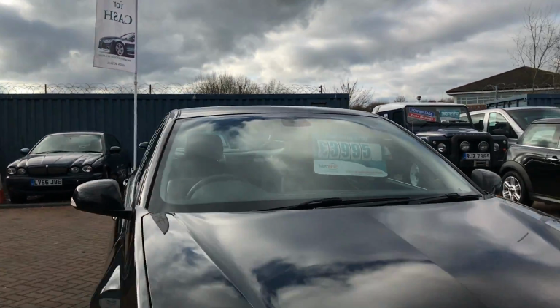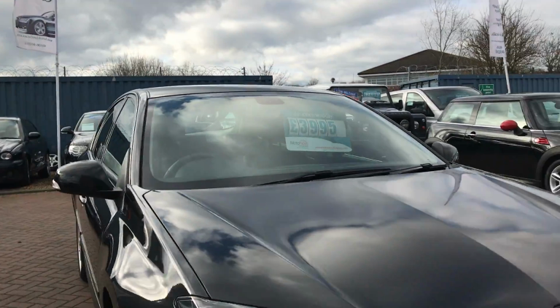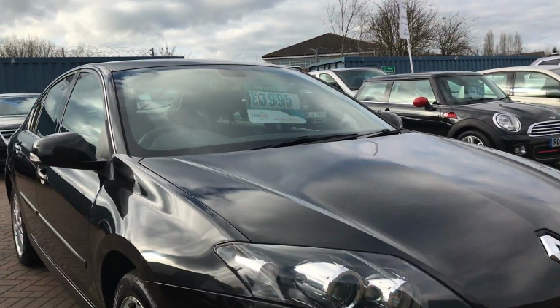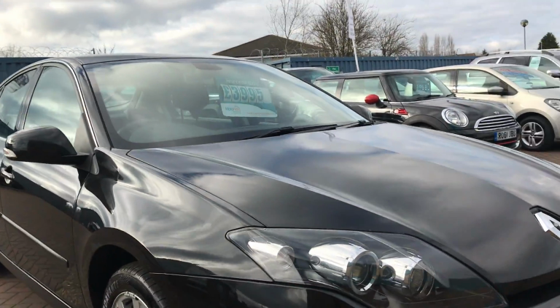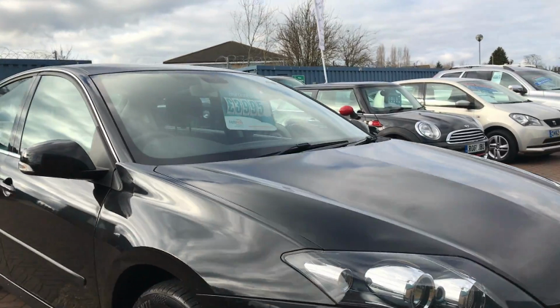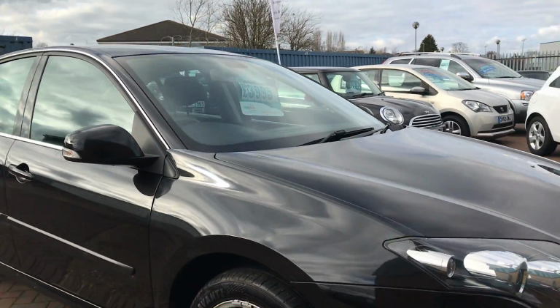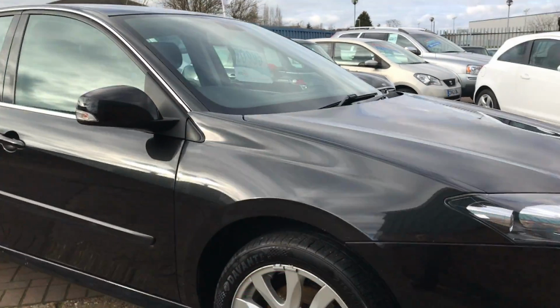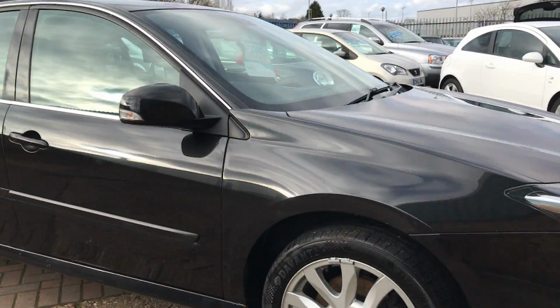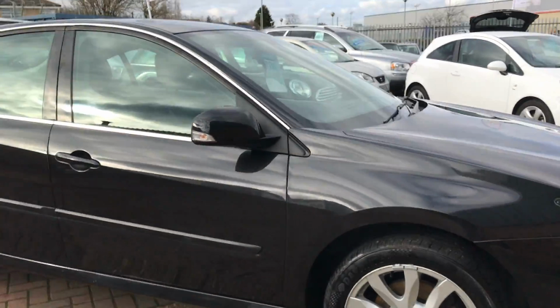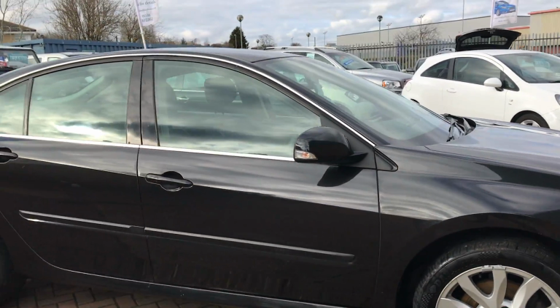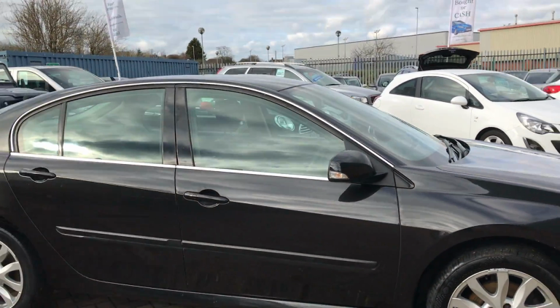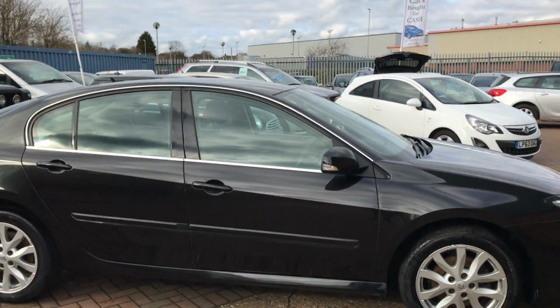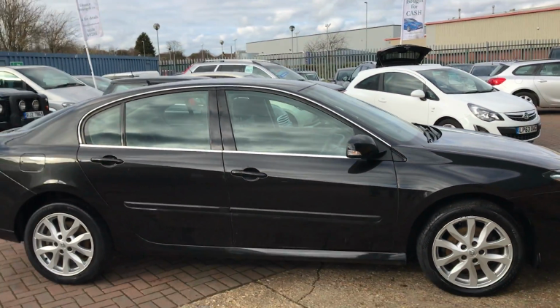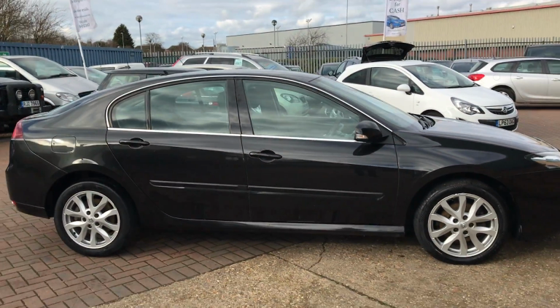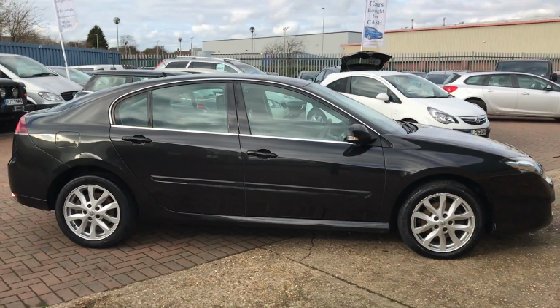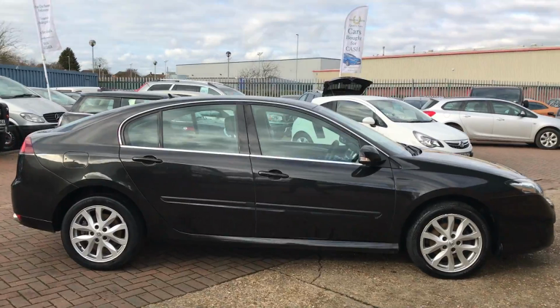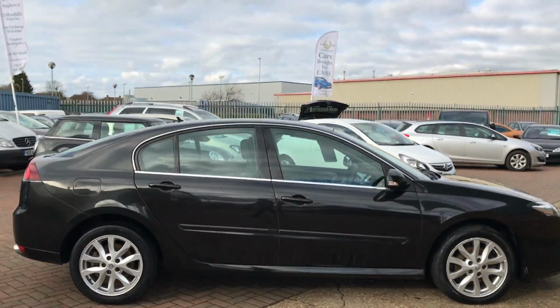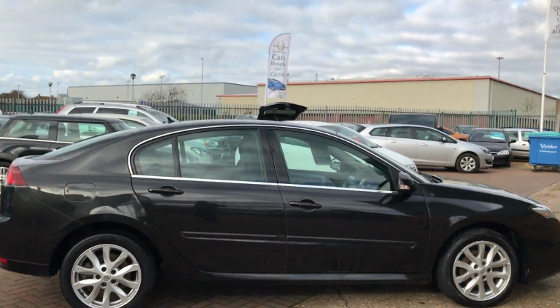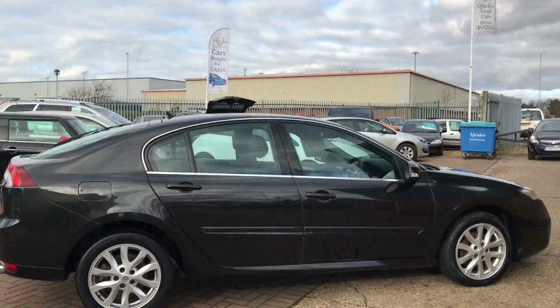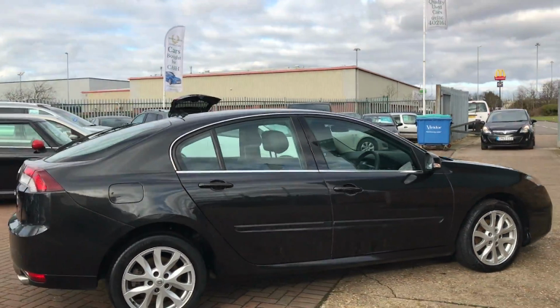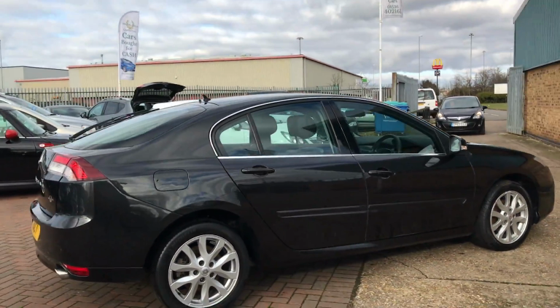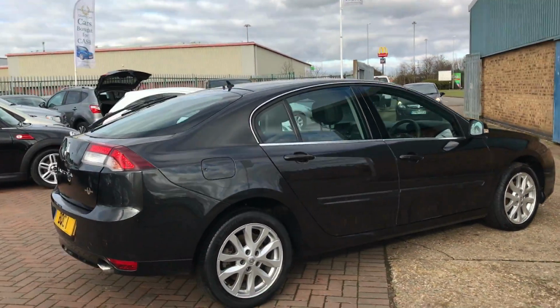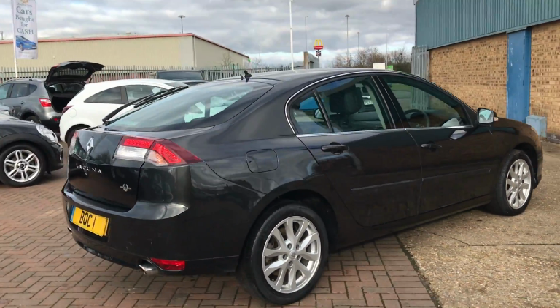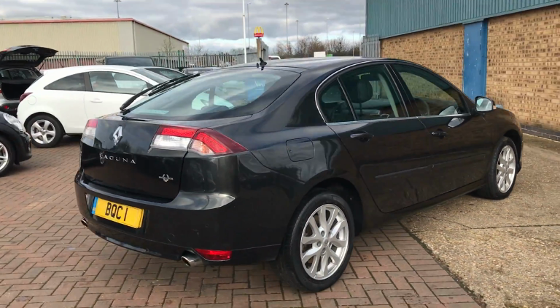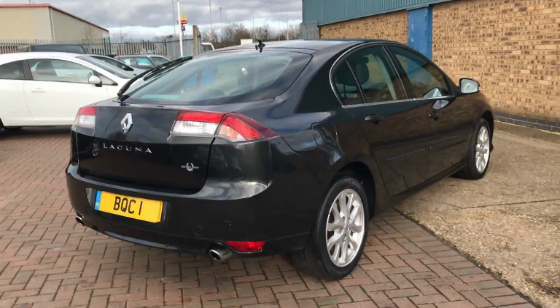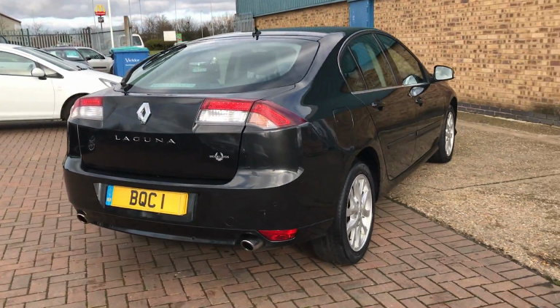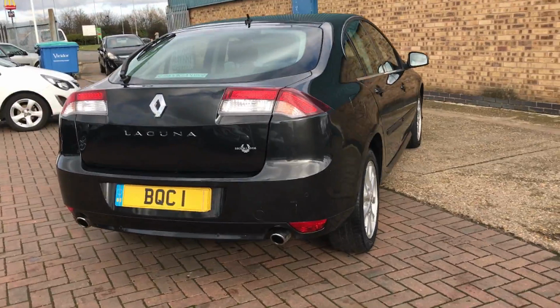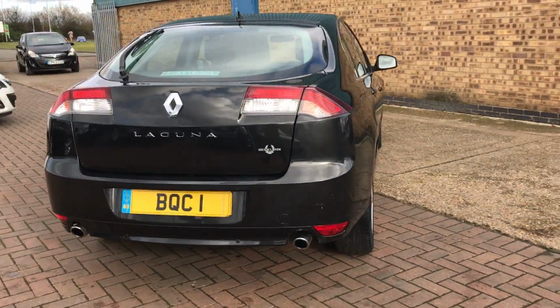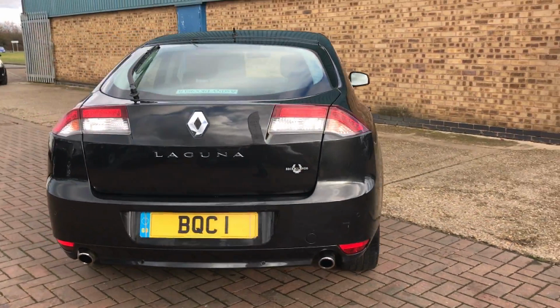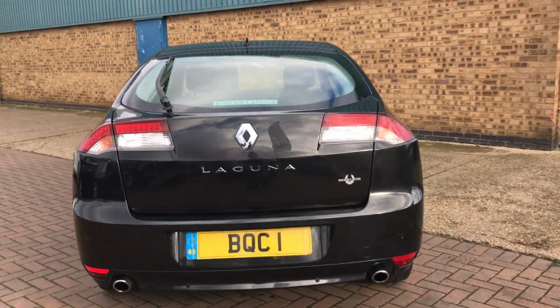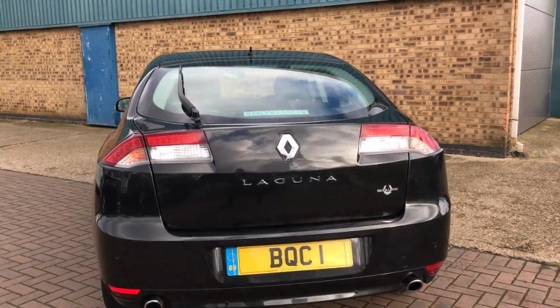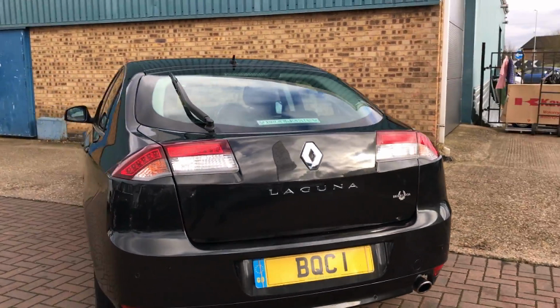It's got some great spec on it: front fog lights, 17-inch alloy wheels, metallic paintwork, twin chrome exhausts, and rear parking sensors.